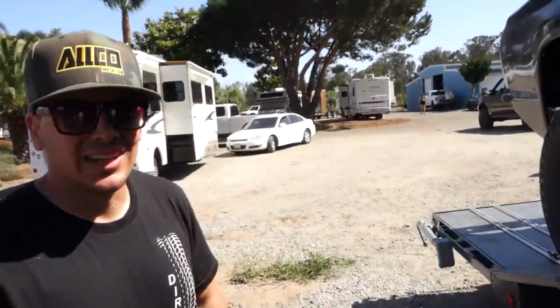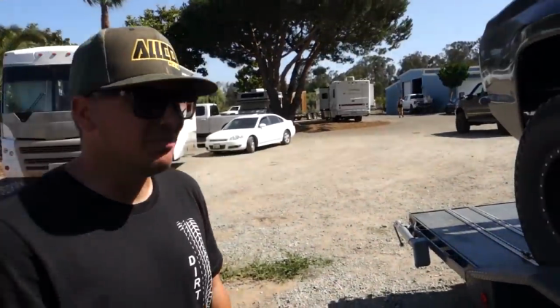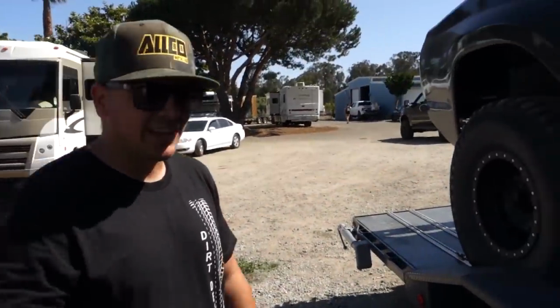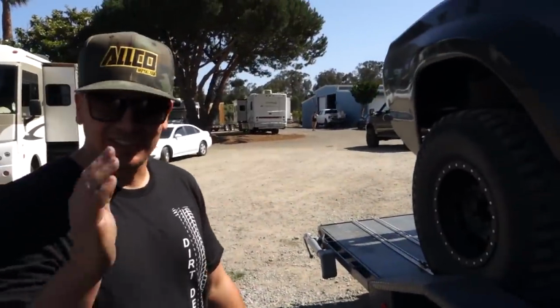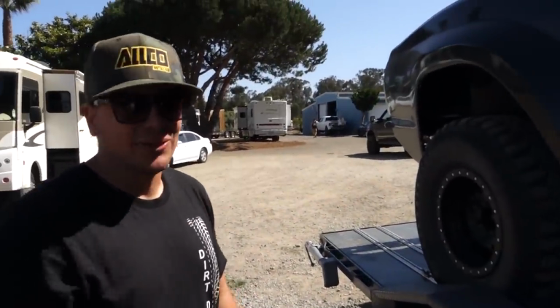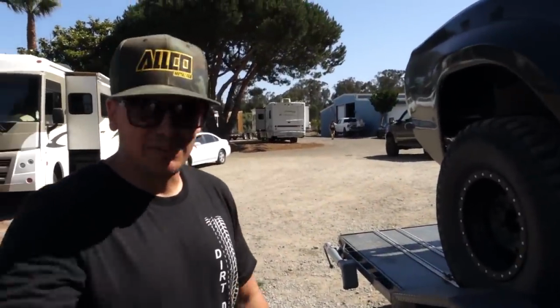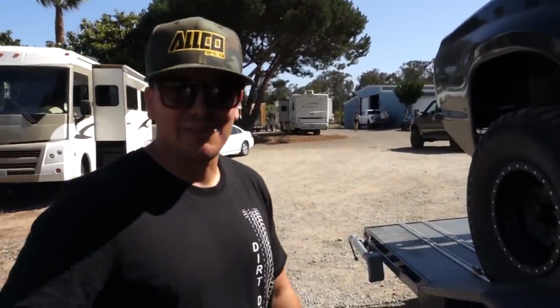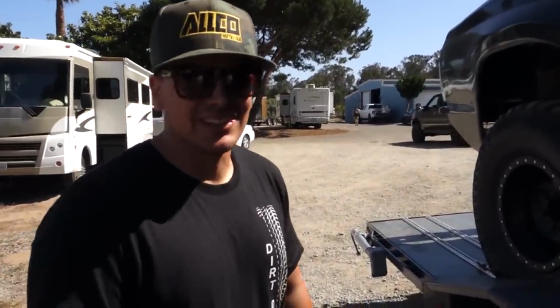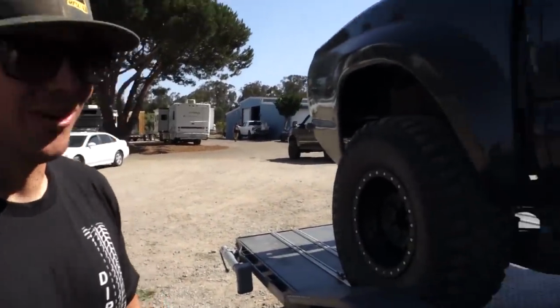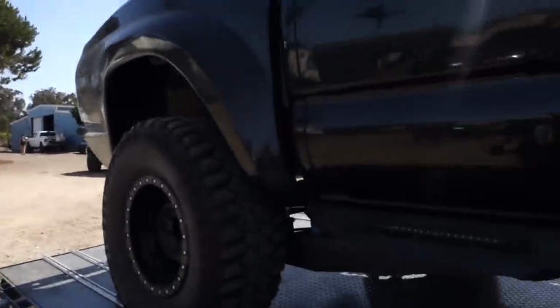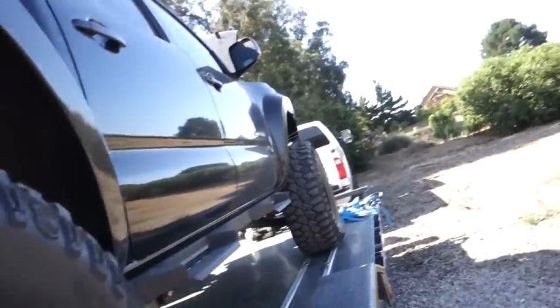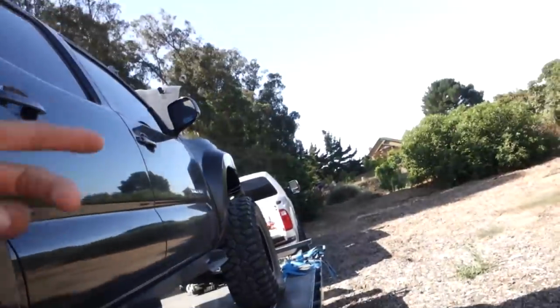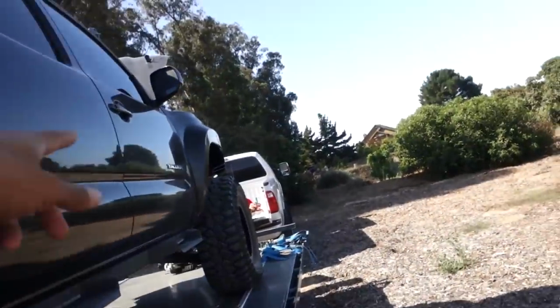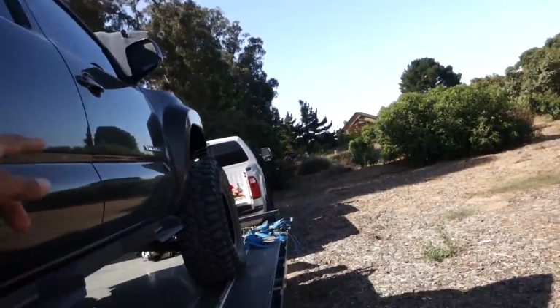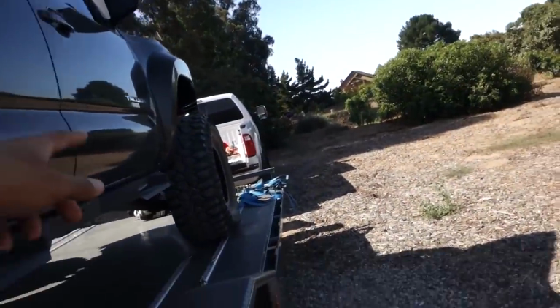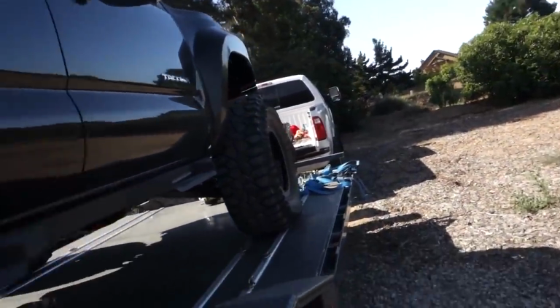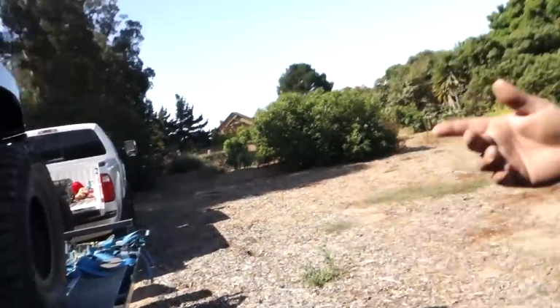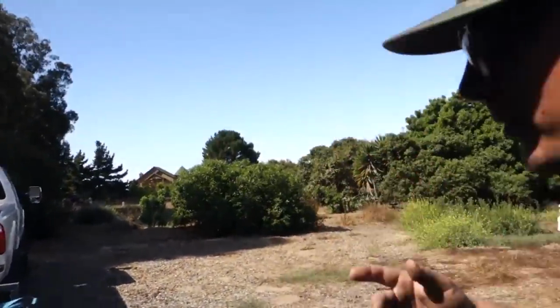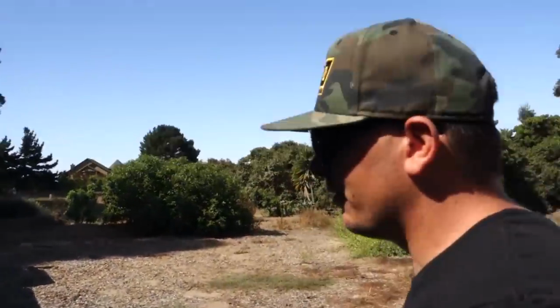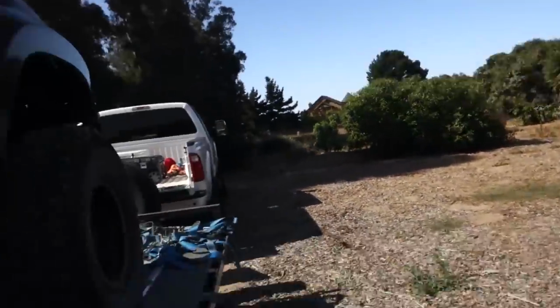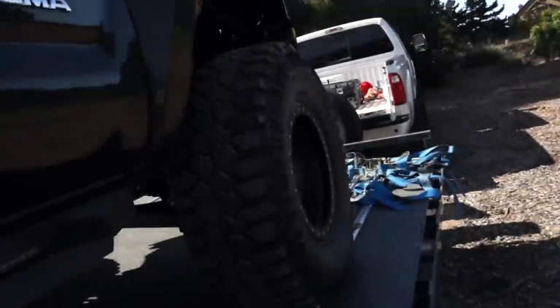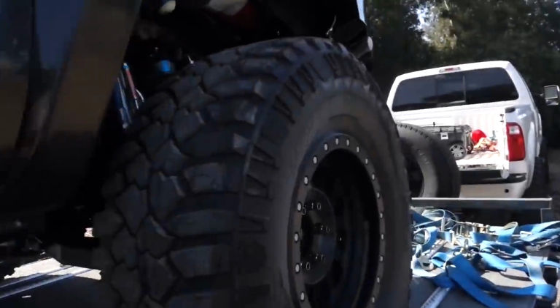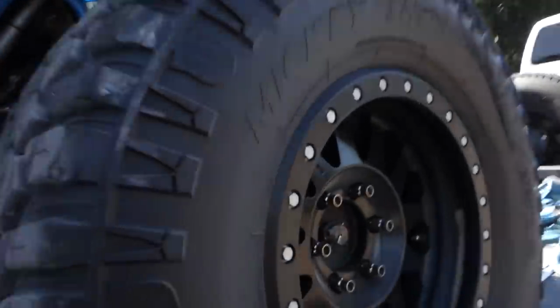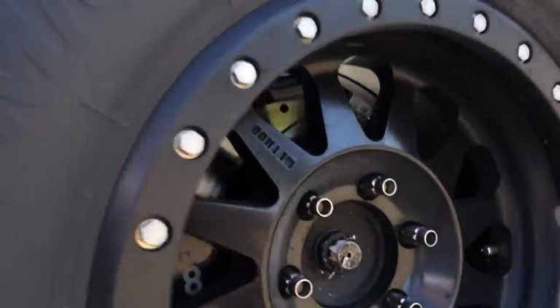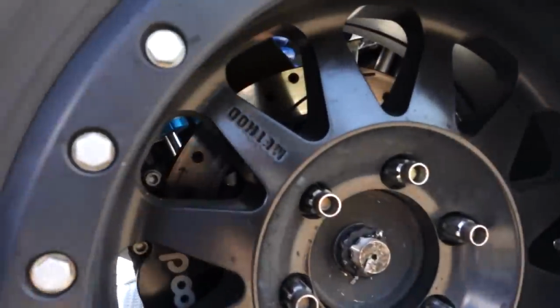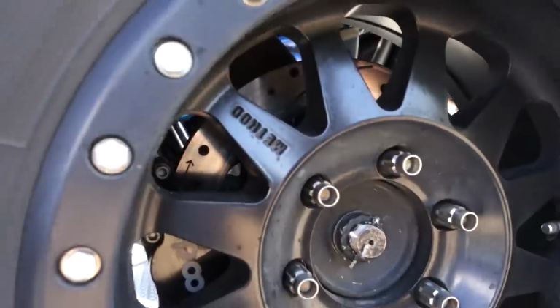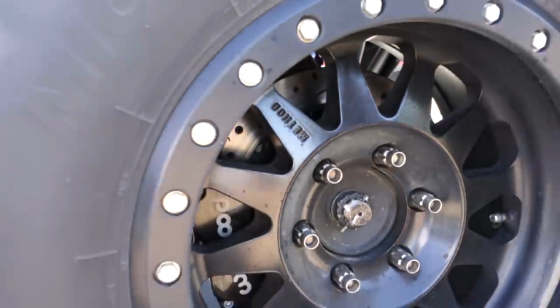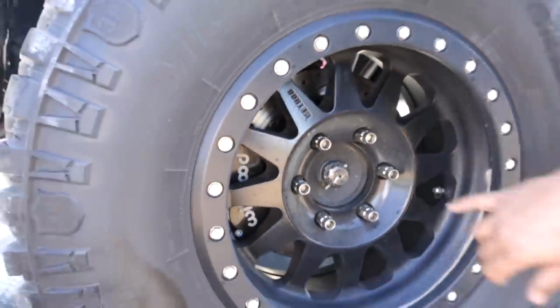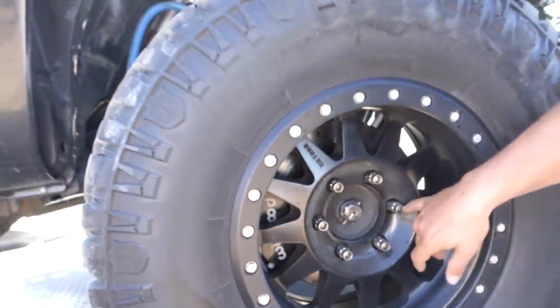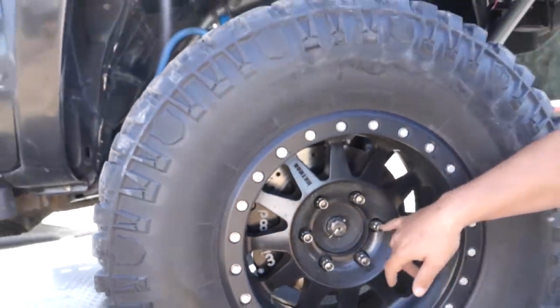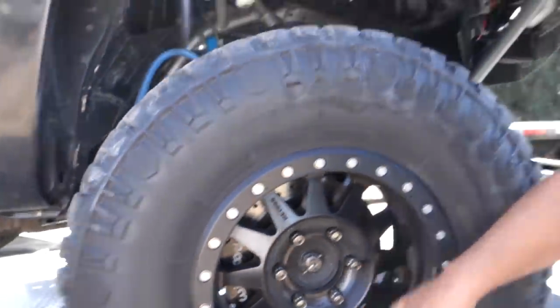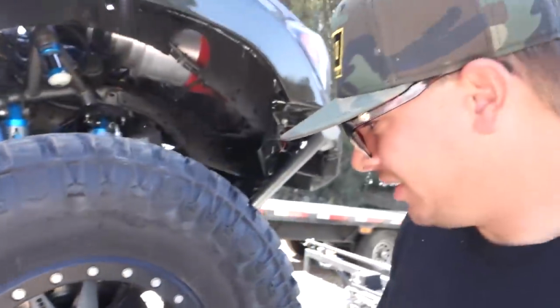I couldn't be happier, man. It's so much fun. The reliability of that transmission — I can just hold it wide open, grab the gears. And then hubs in the front — it's just stock hubs because it's four-wheel drive, with ARP extended lug studs.